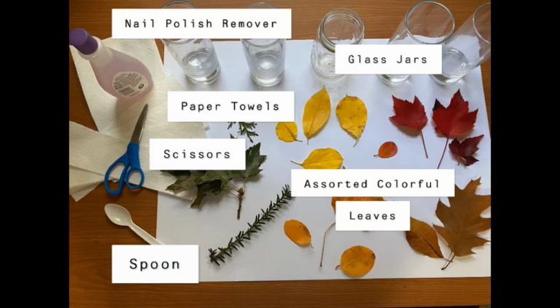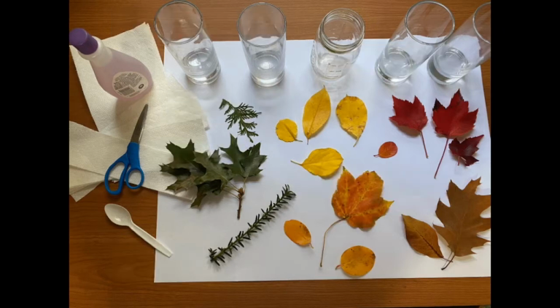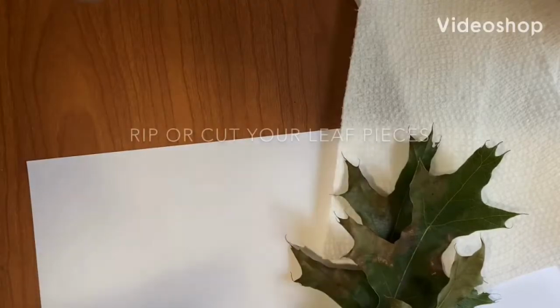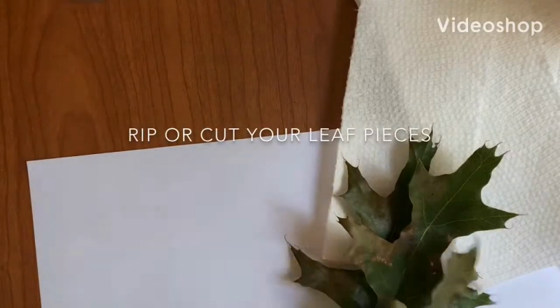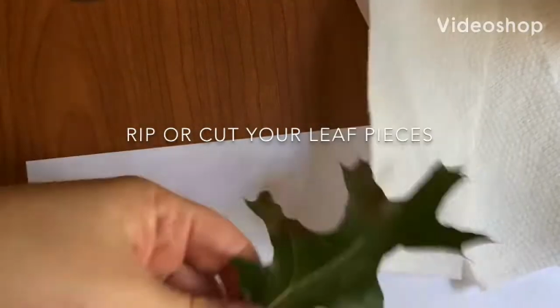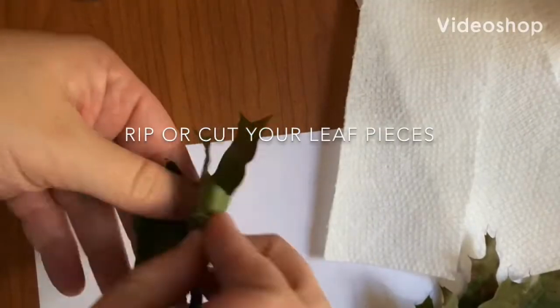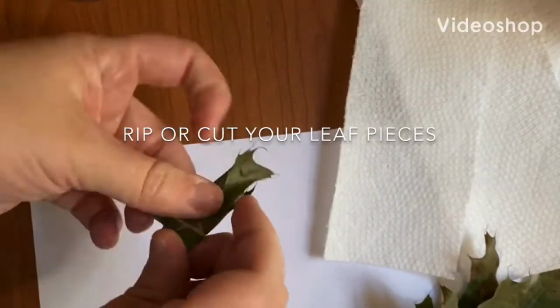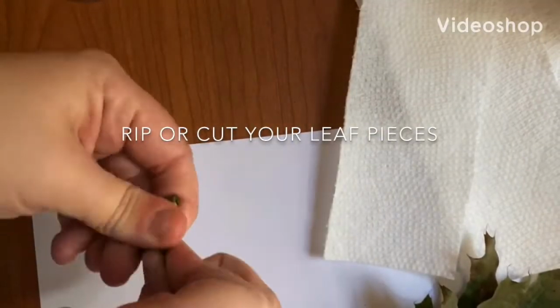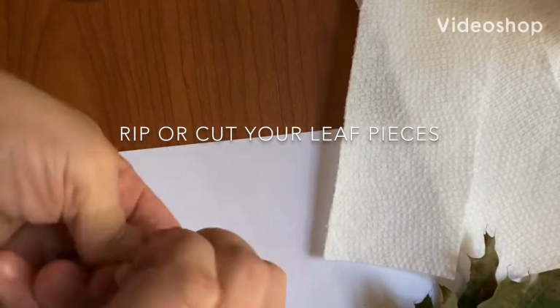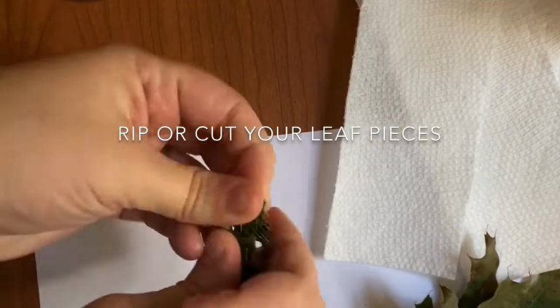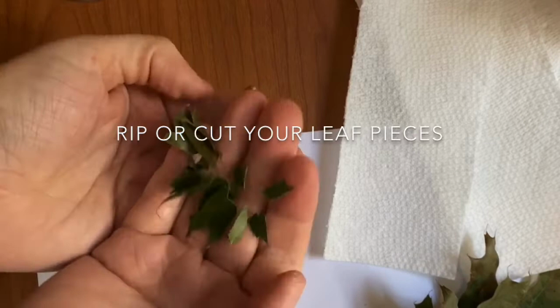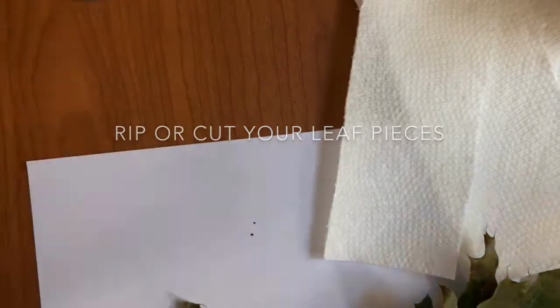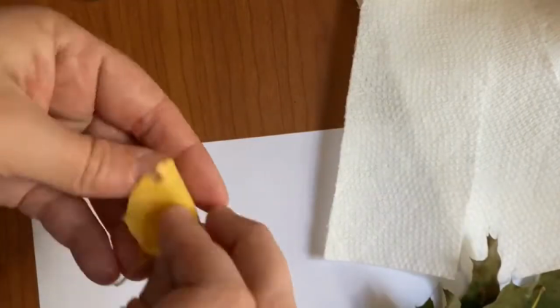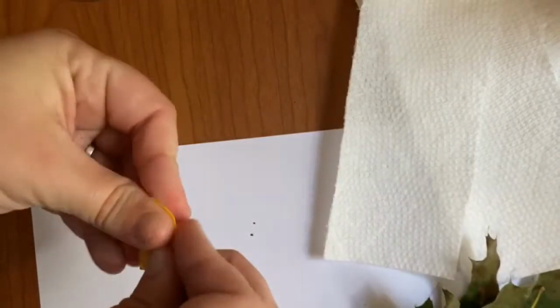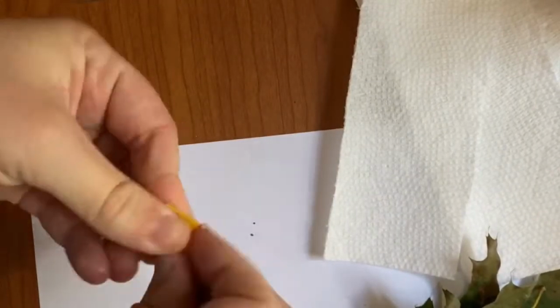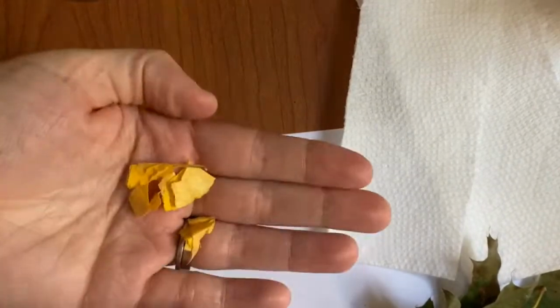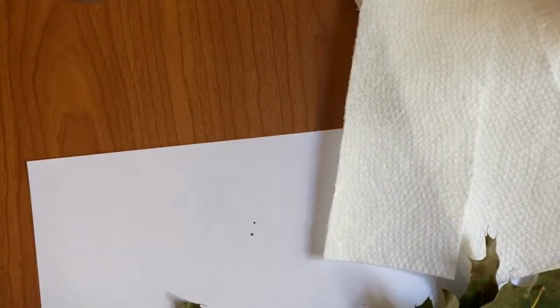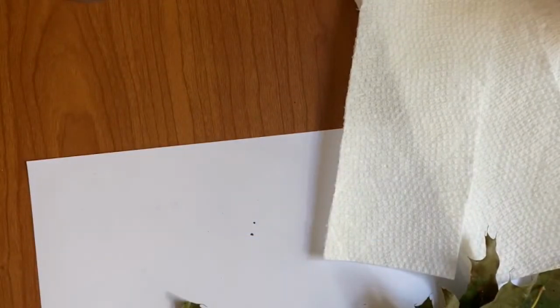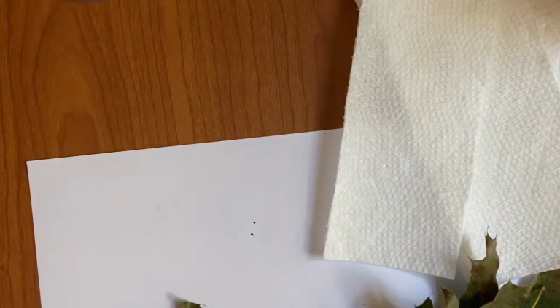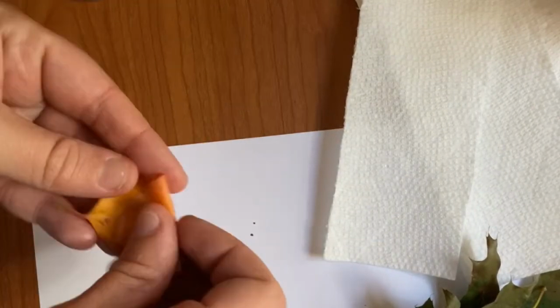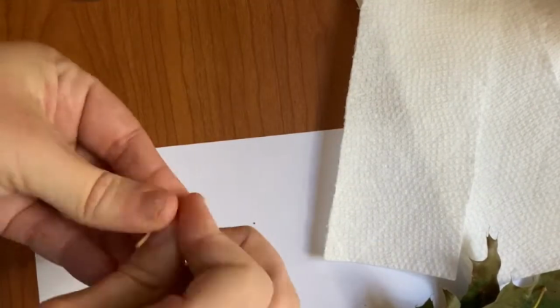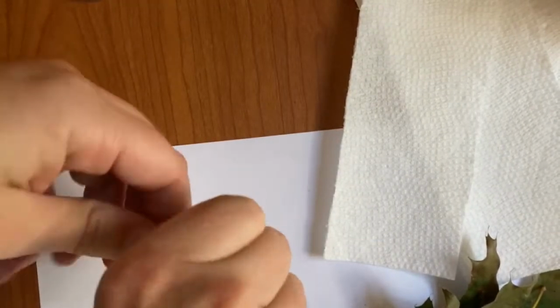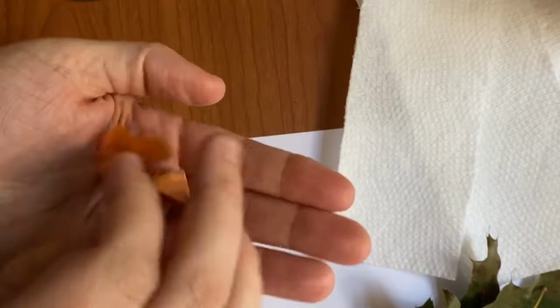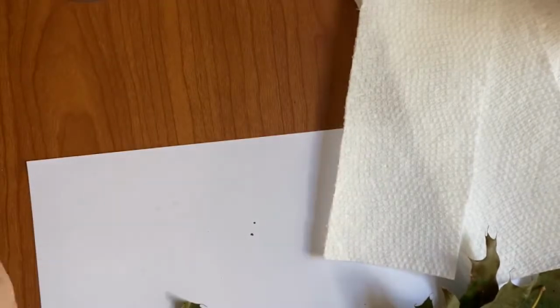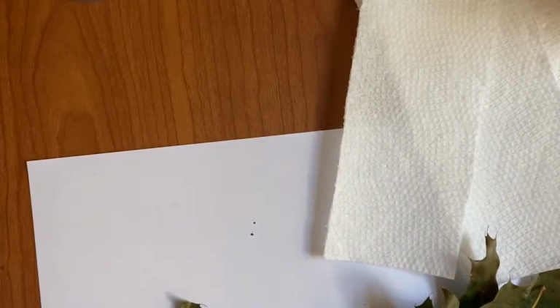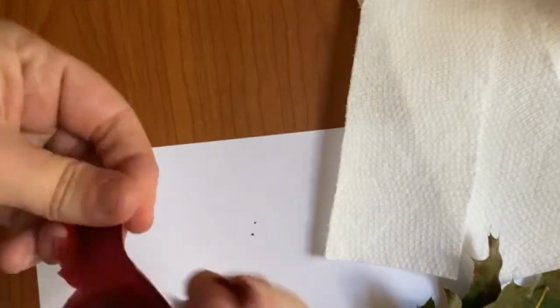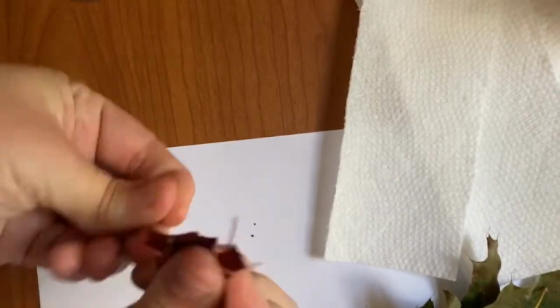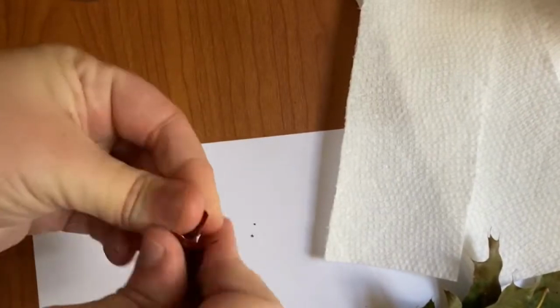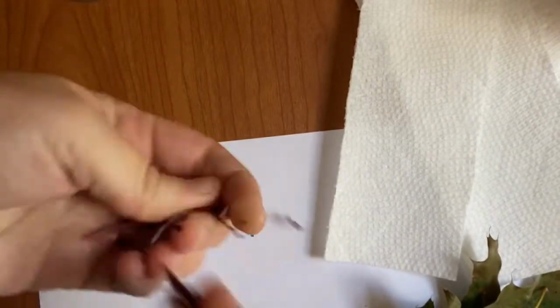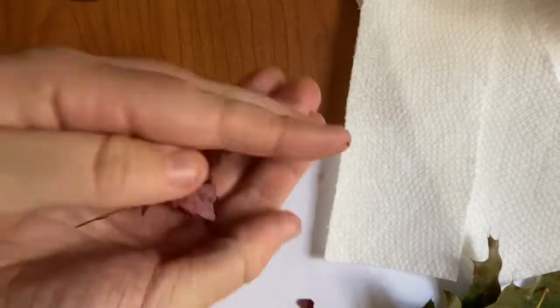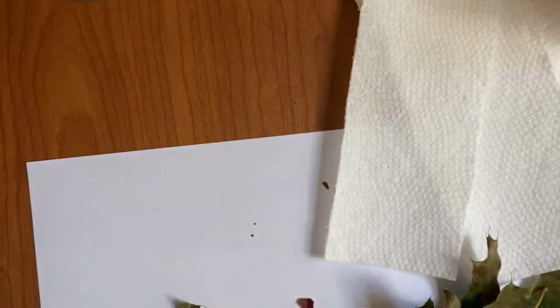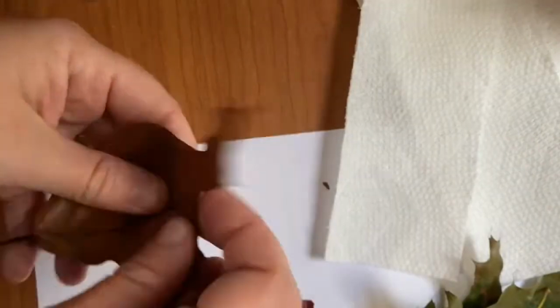Separate each leaf by their color. Next, you'll want to rip each leaf into tiny pieces. The smaller the pieces, the better the color will show up. The more leaves you have per color, the better. This will make your results stronger.